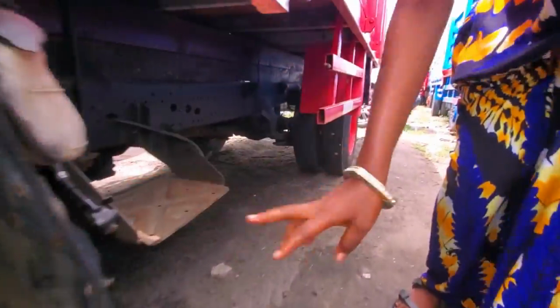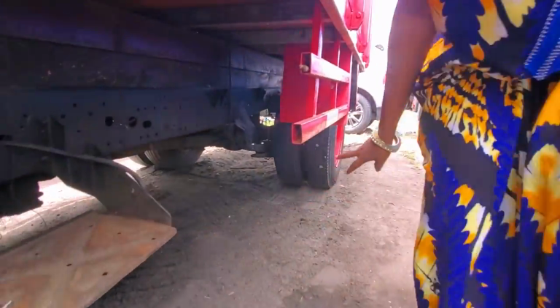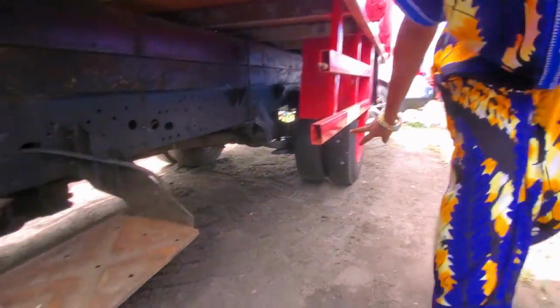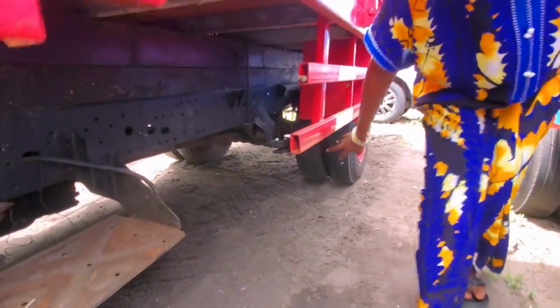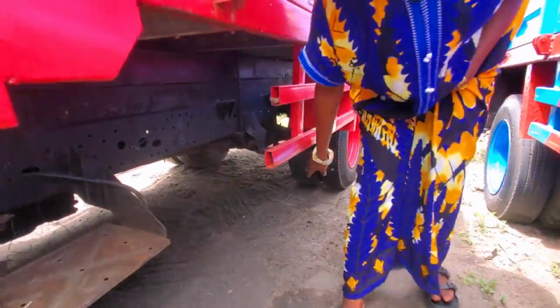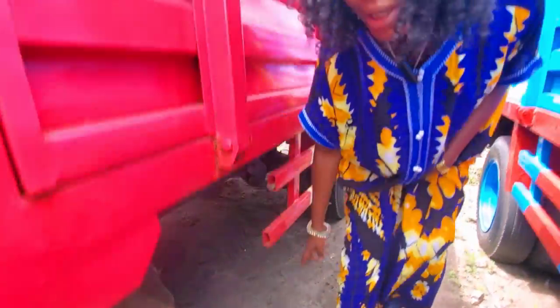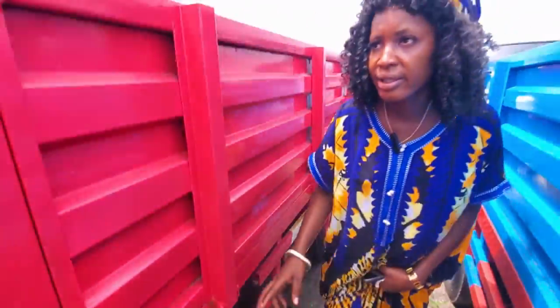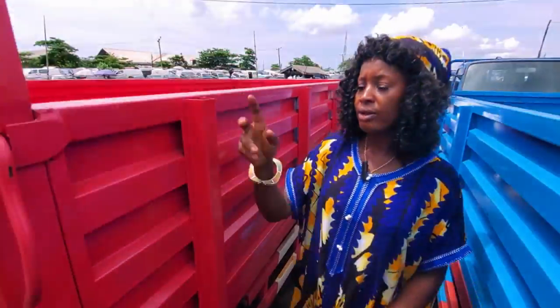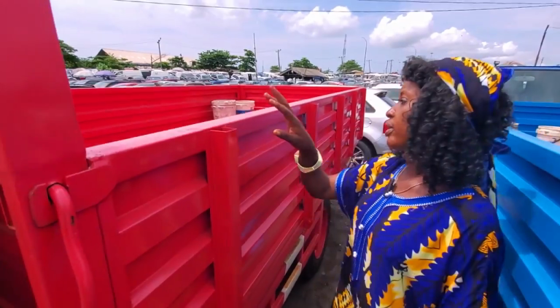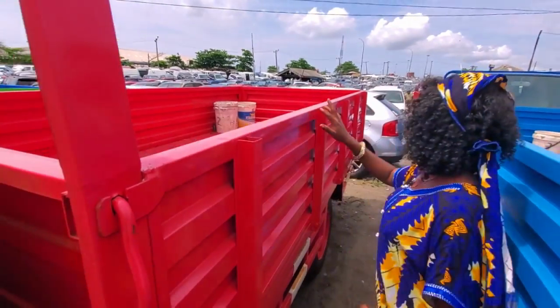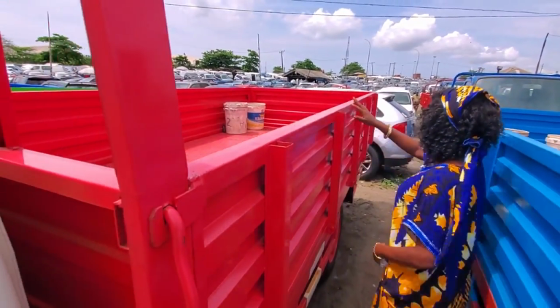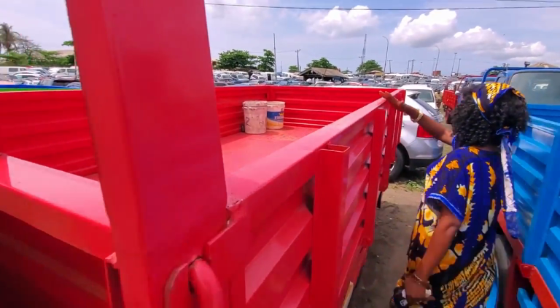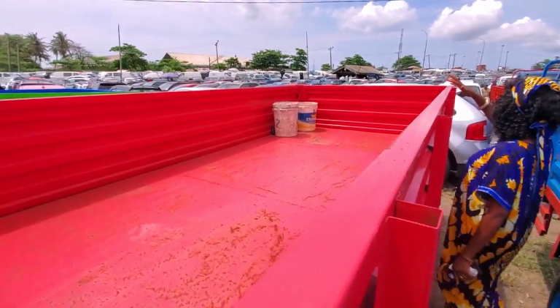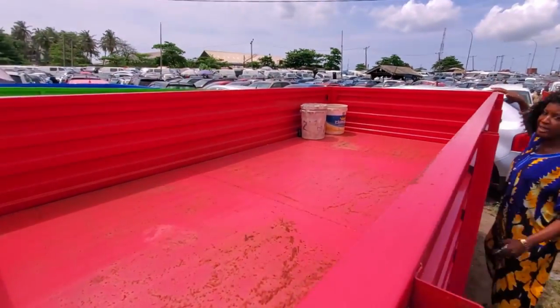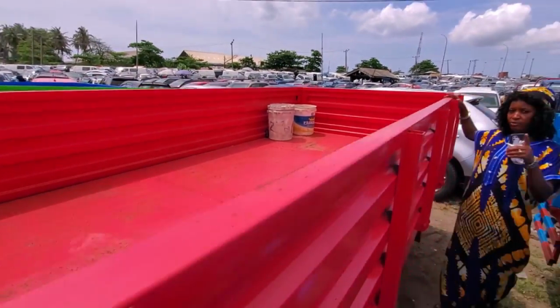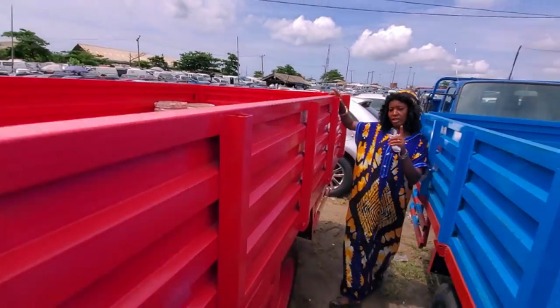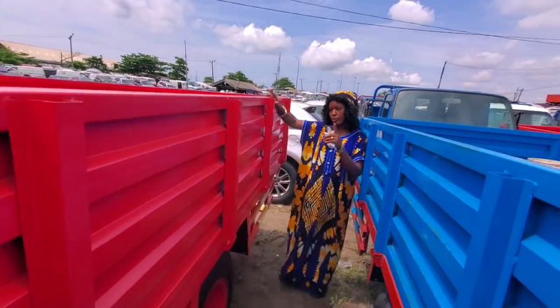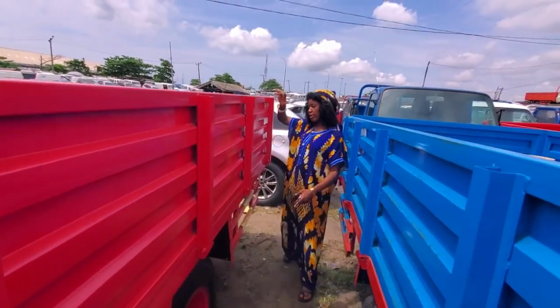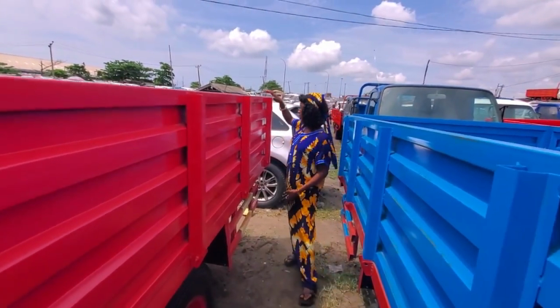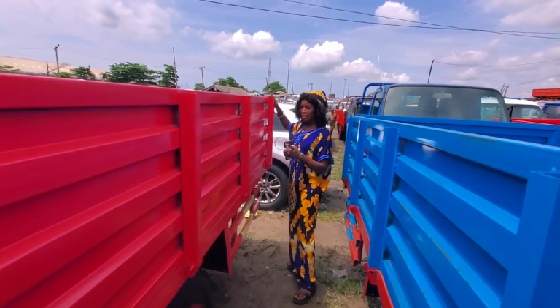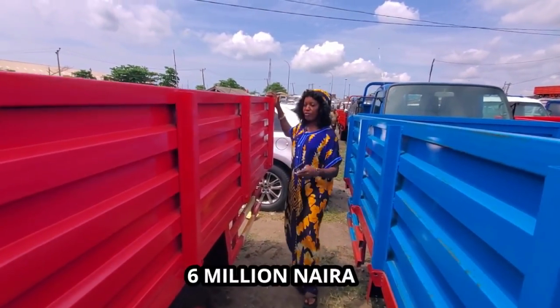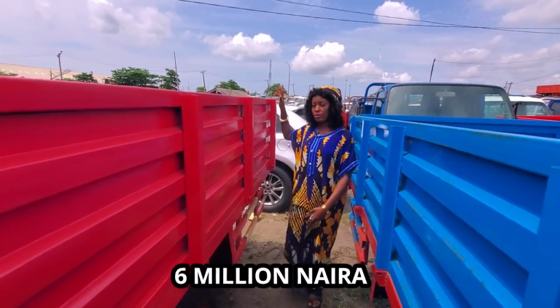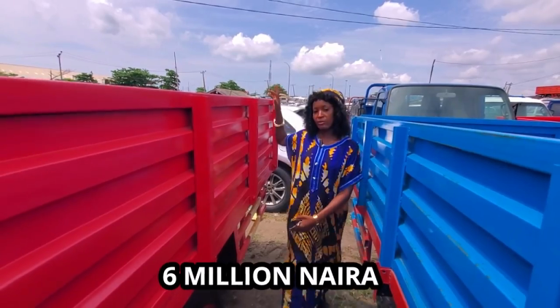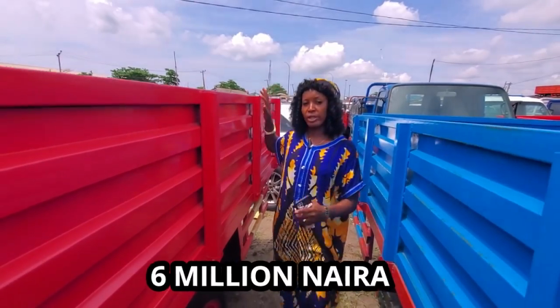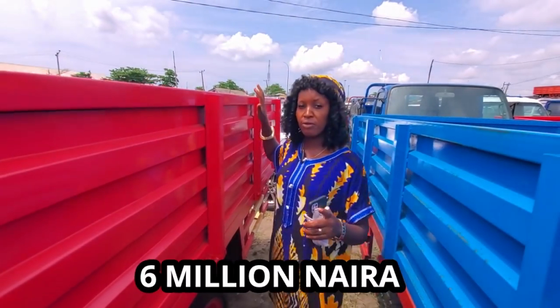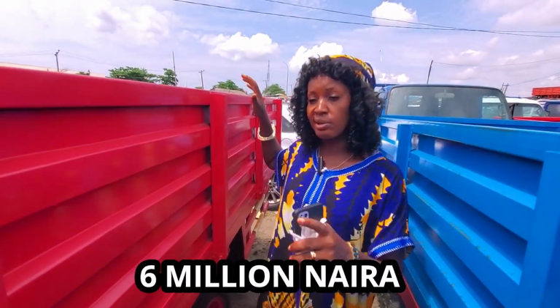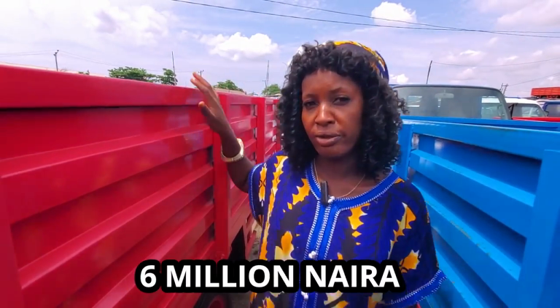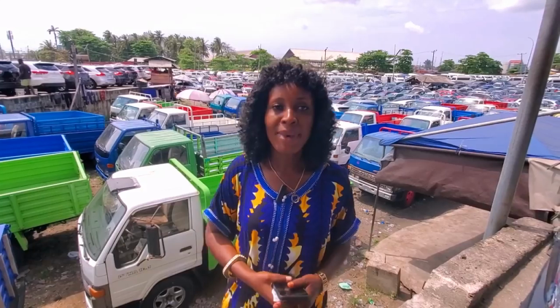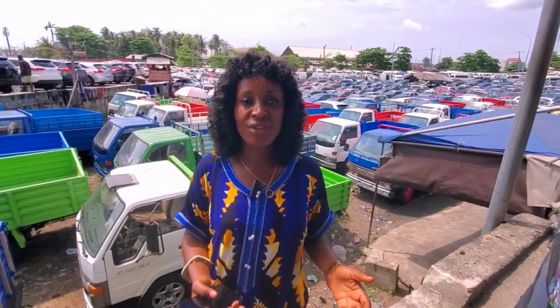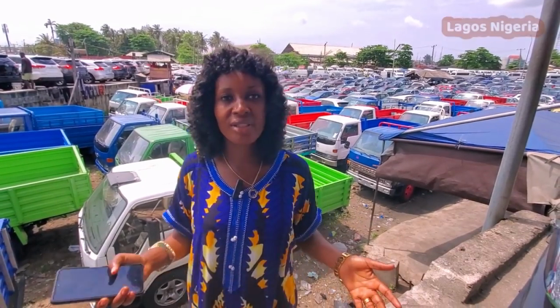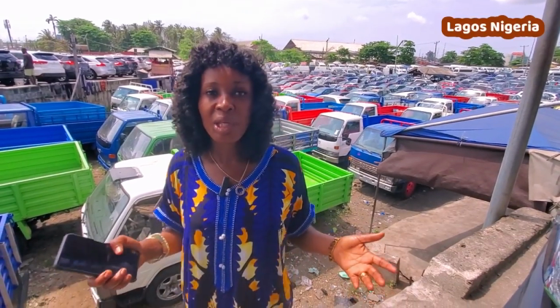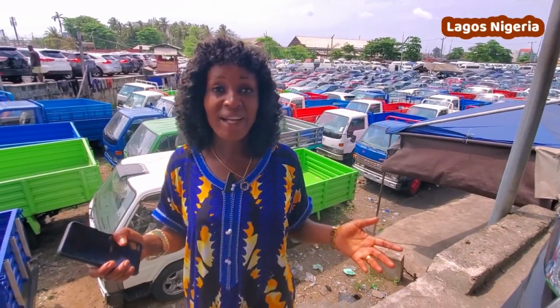Come and look at the tires — six tires, two at the front, four at the back. Look at the buckets. It's petrol engine and it's a conversion. The price of this one can go for six million.